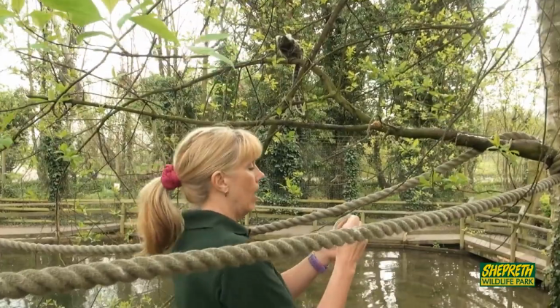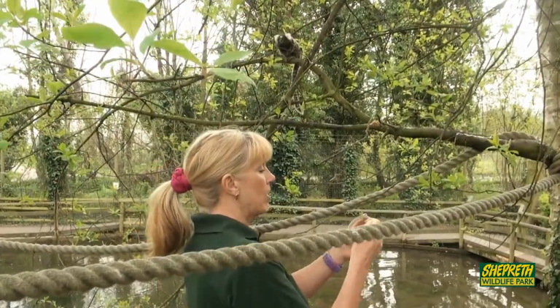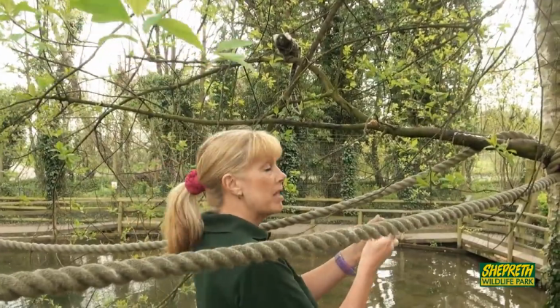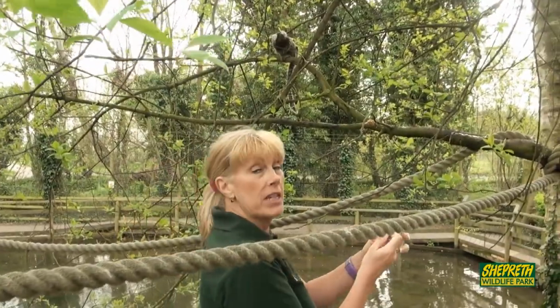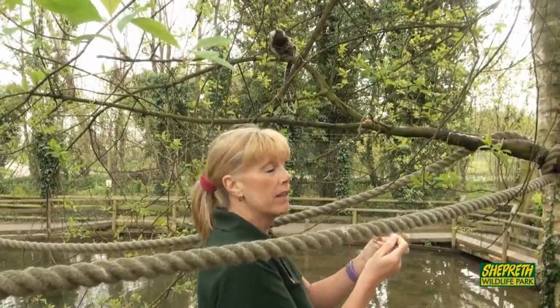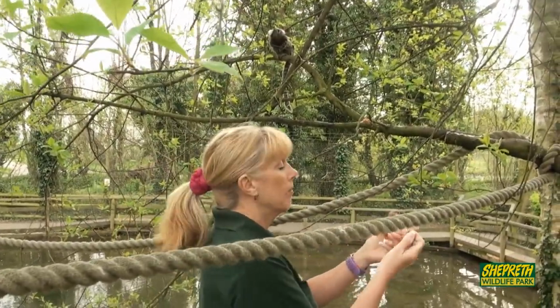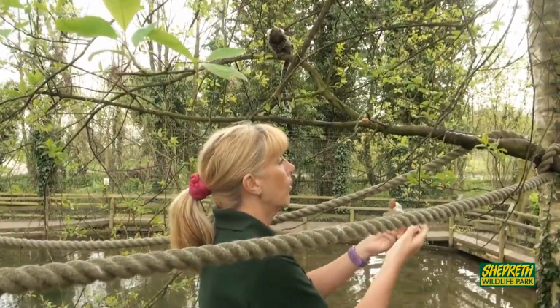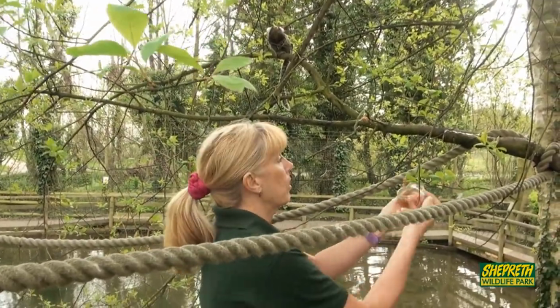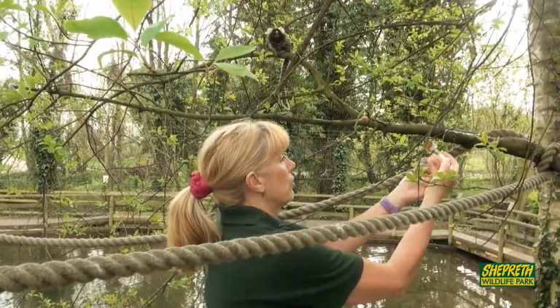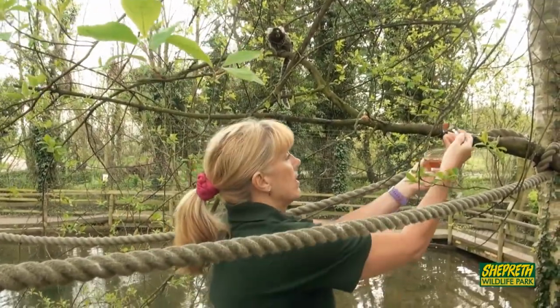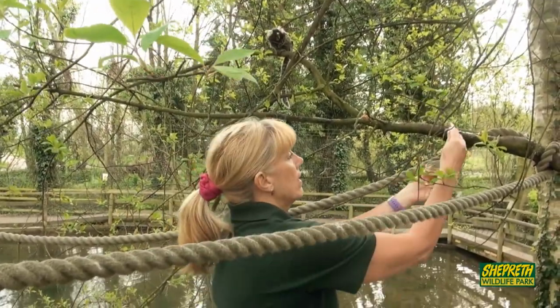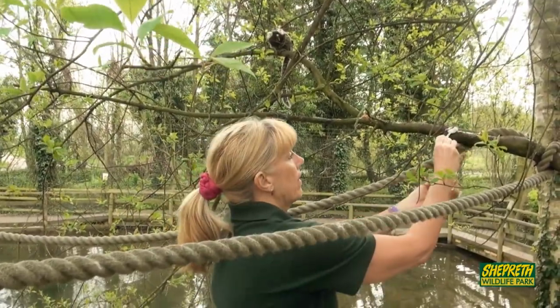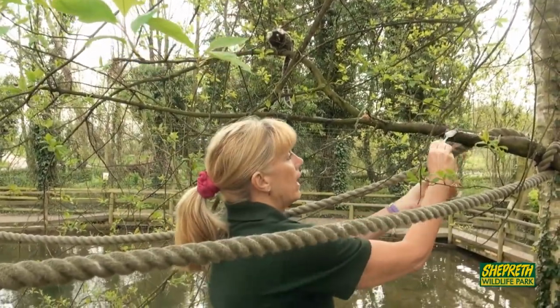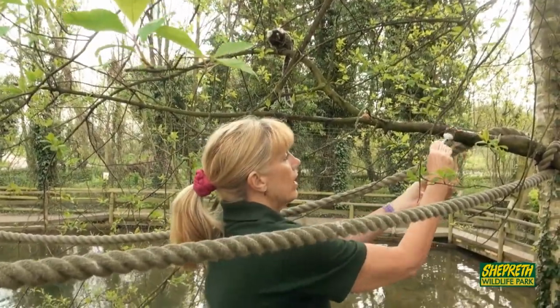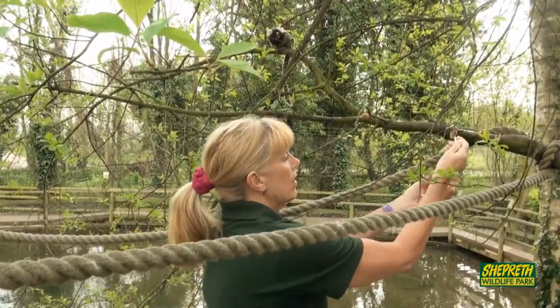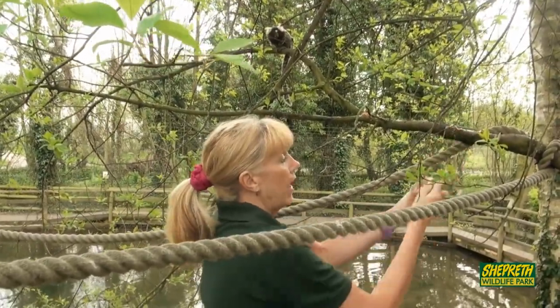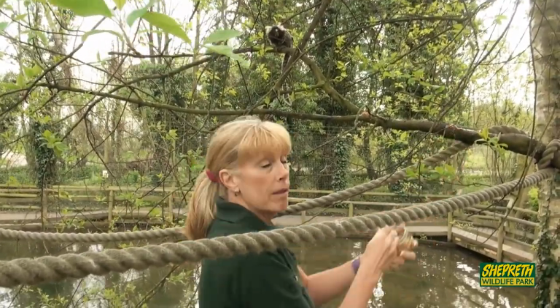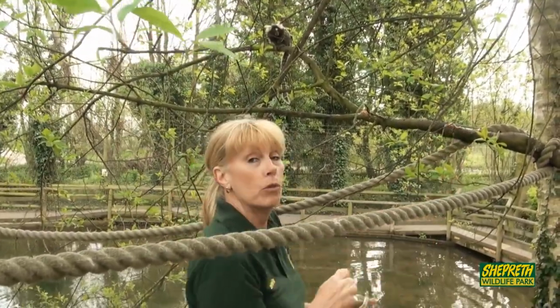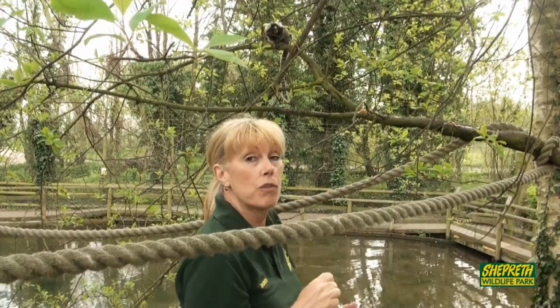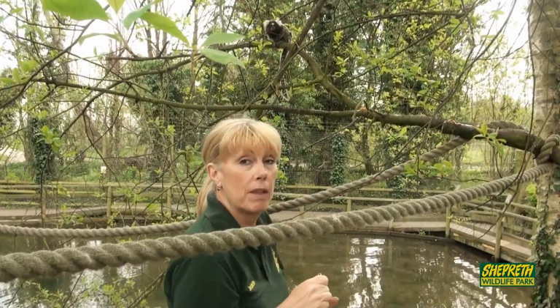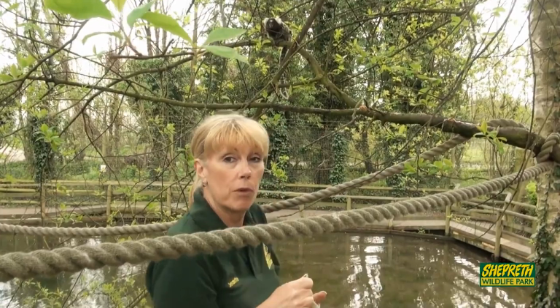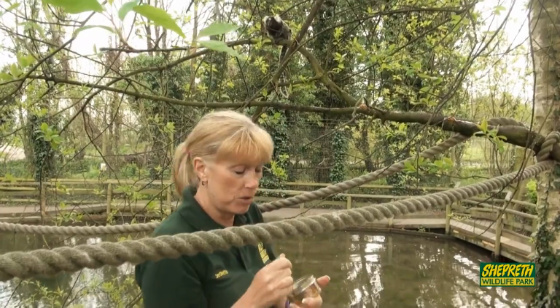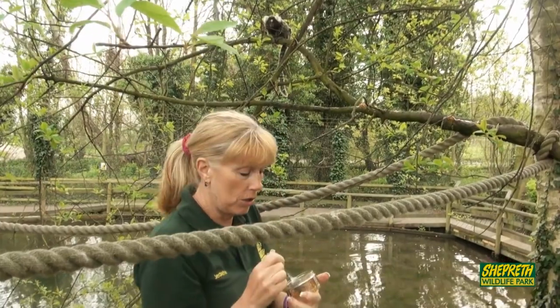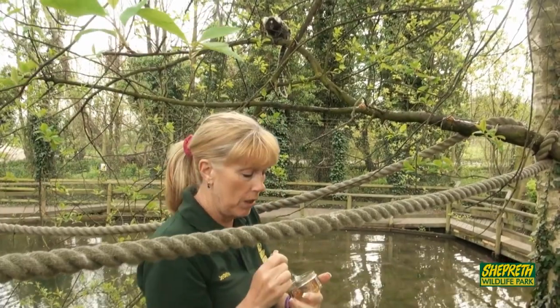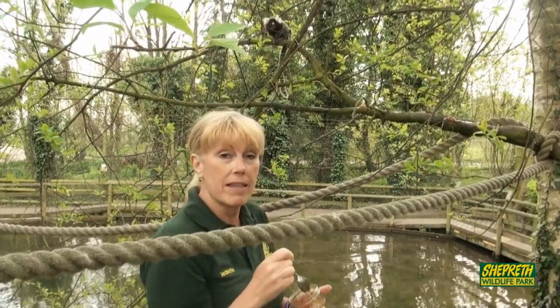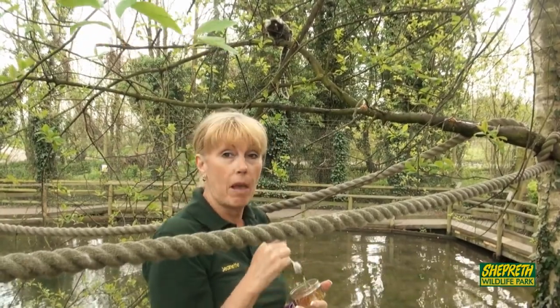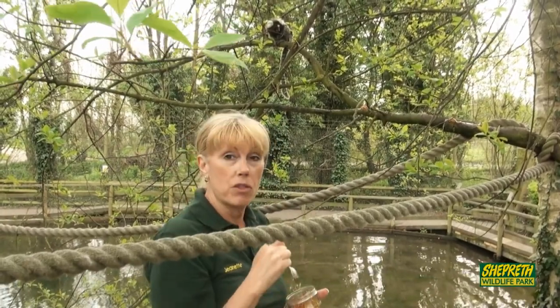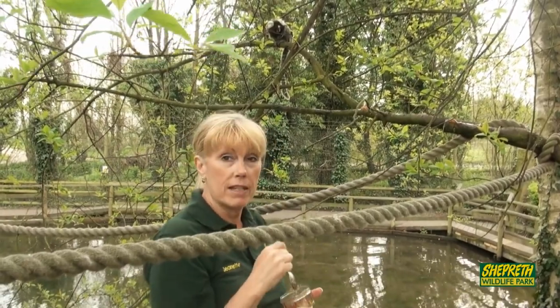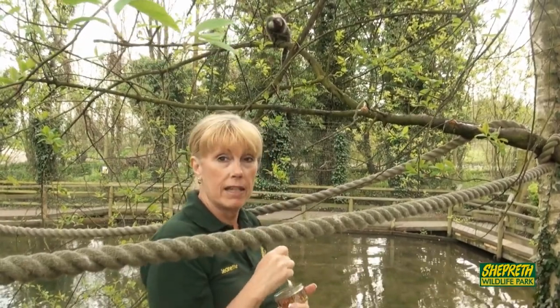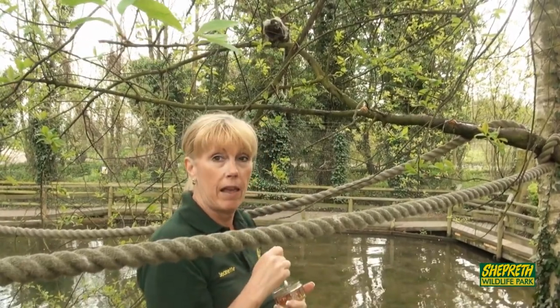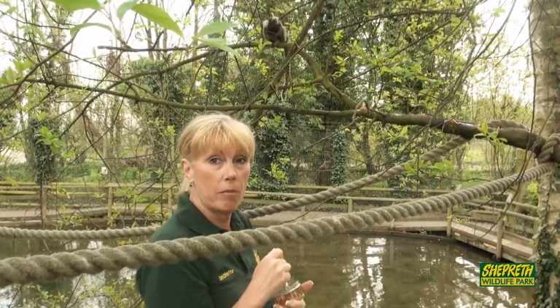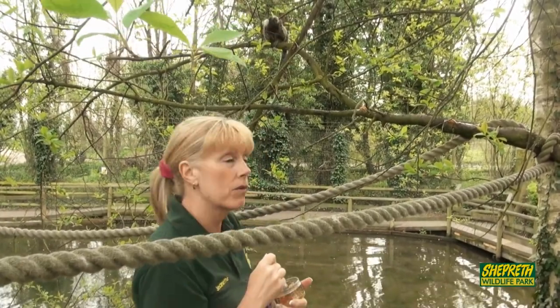I'm actually spreading the gum on the branches so they can eat it off that. It's a more natural thing for them to do as opposed to just eating it out of the pot.